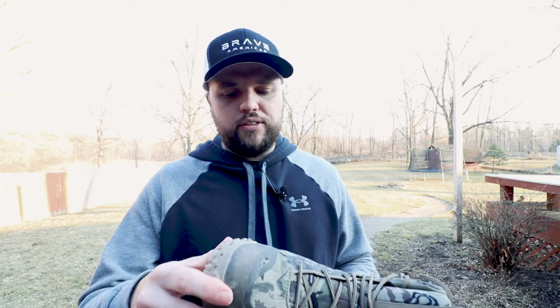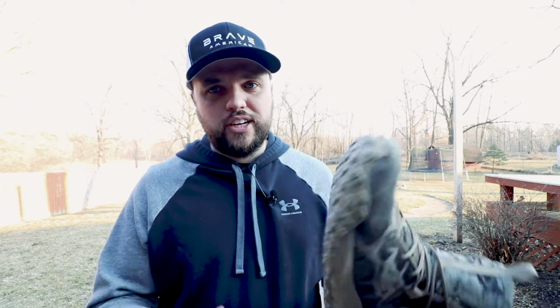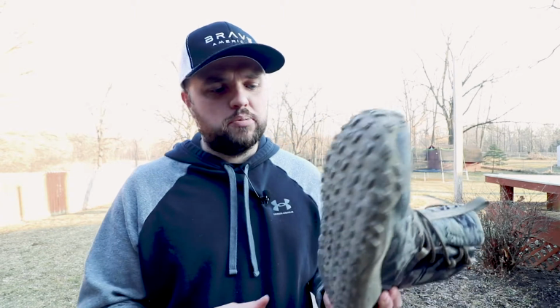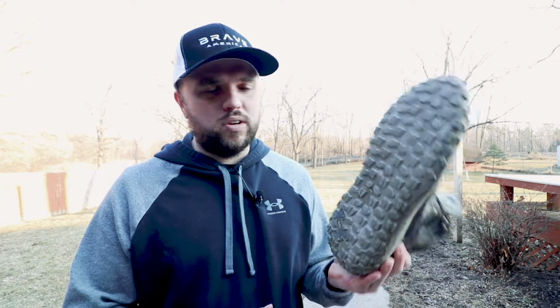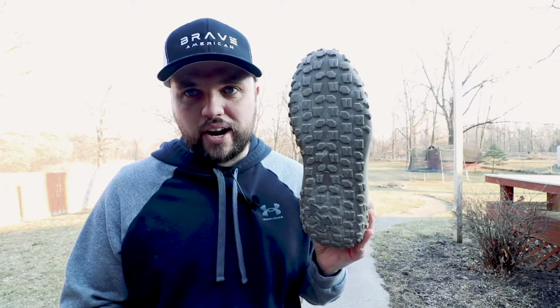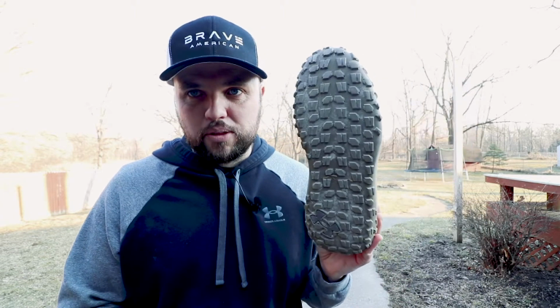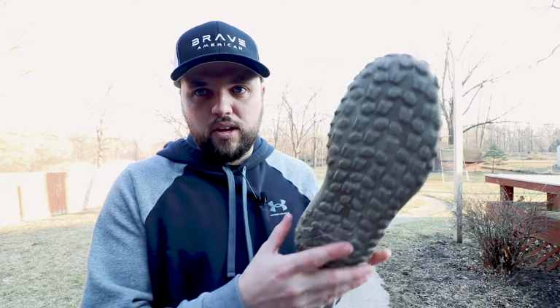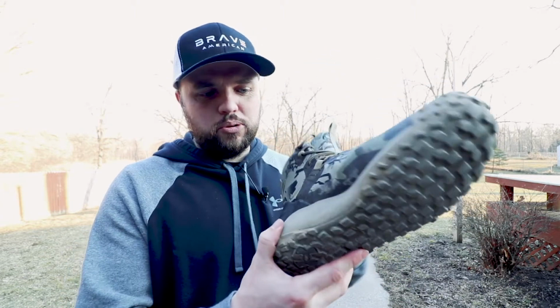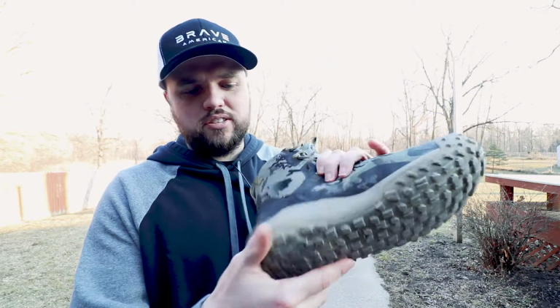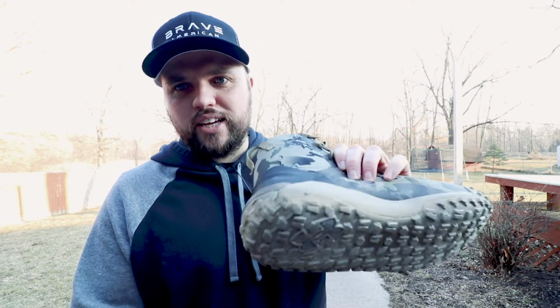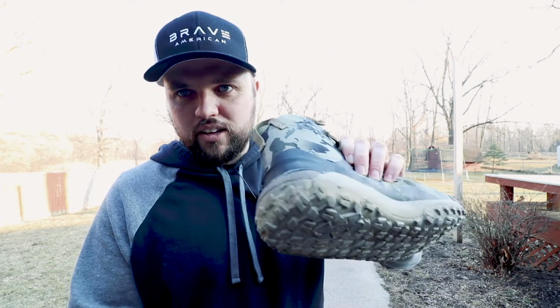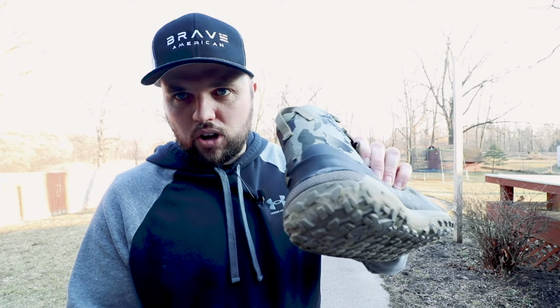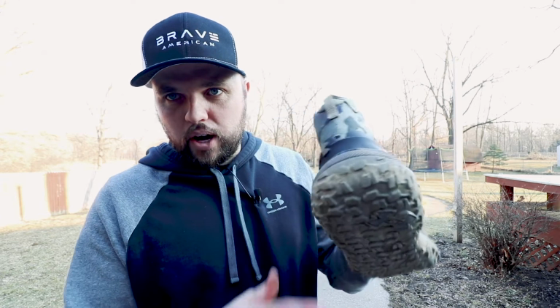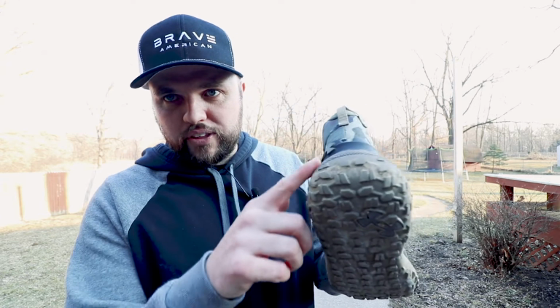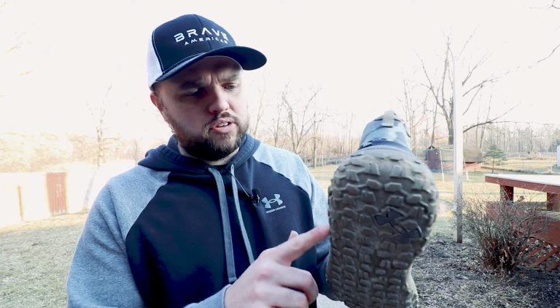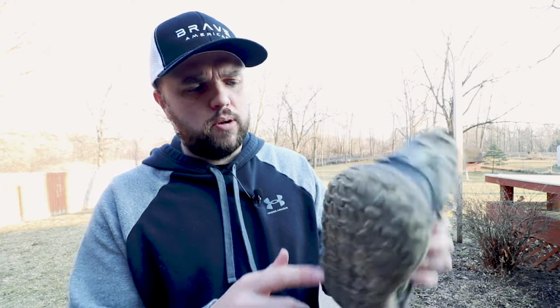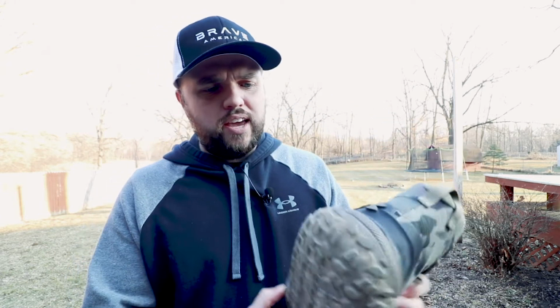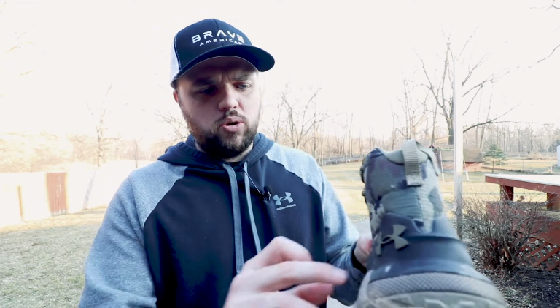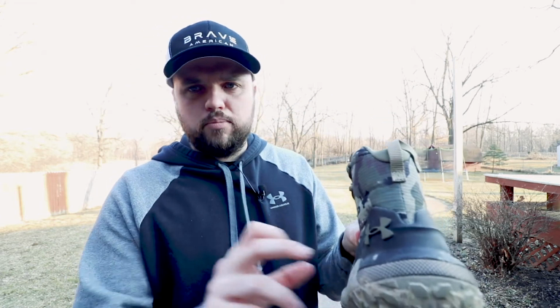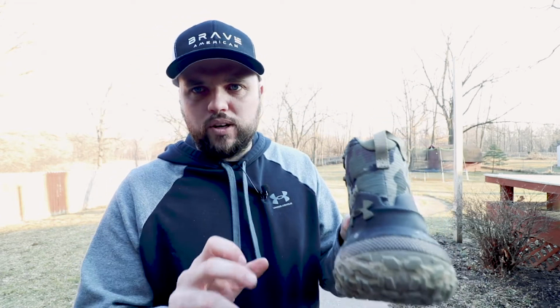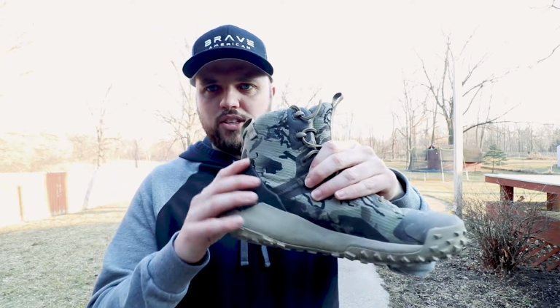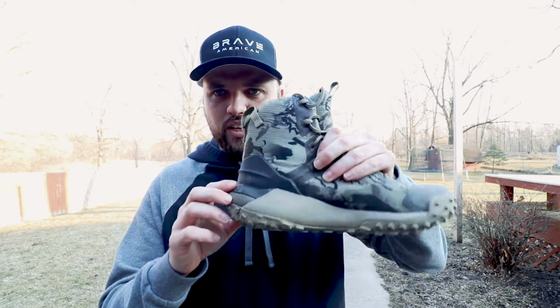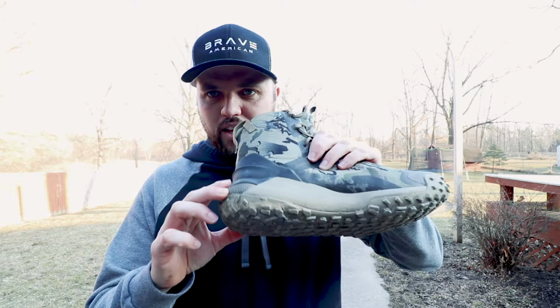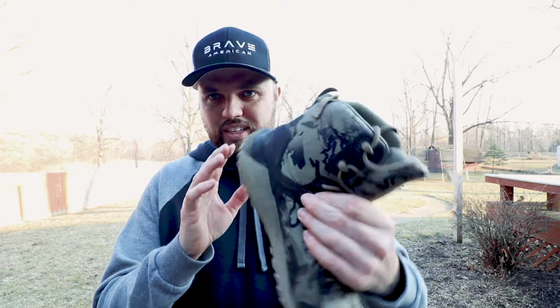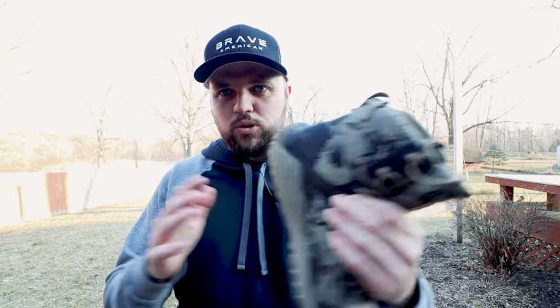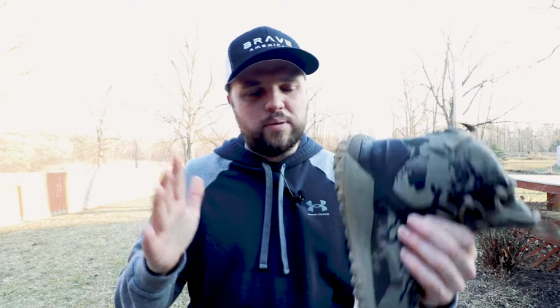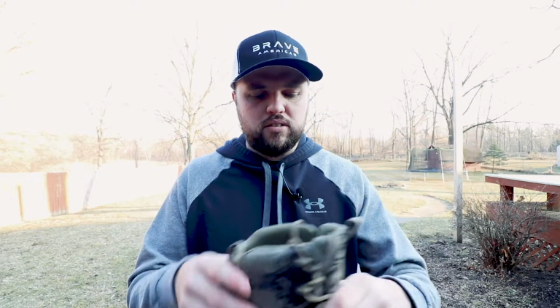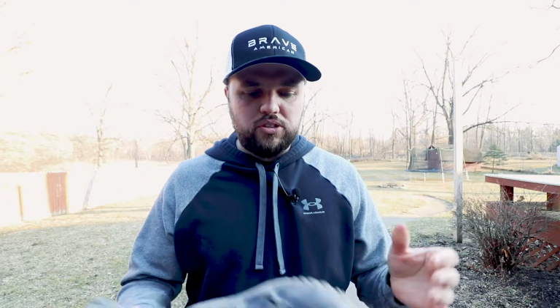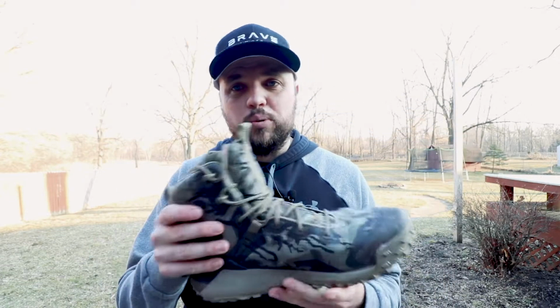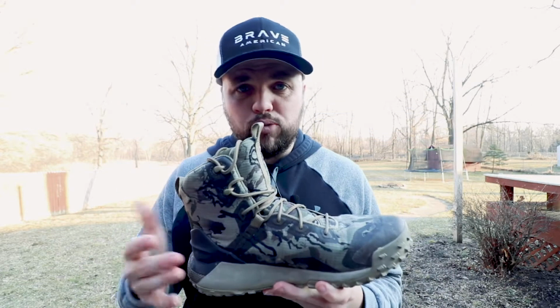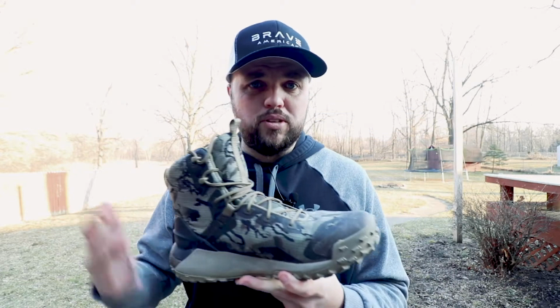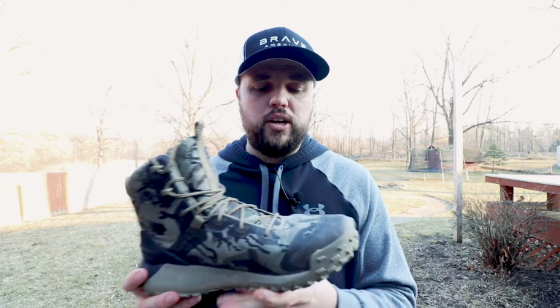The other thing that attracted me was the tread on the bottom. The tread goes all the way up around the edges of the sole, and the sole kind of comes outward, so it's a really nice wide base — which is exactly what I was looking for when it comes to upland hunting.